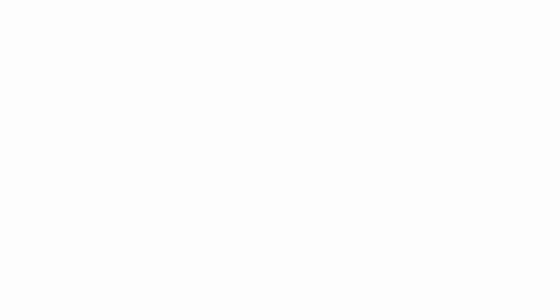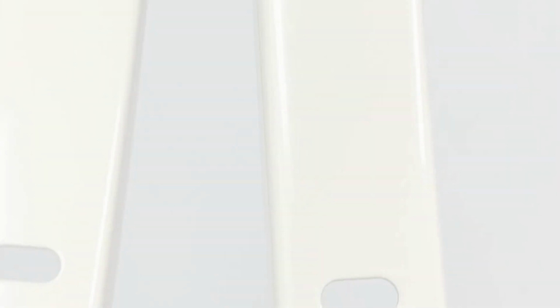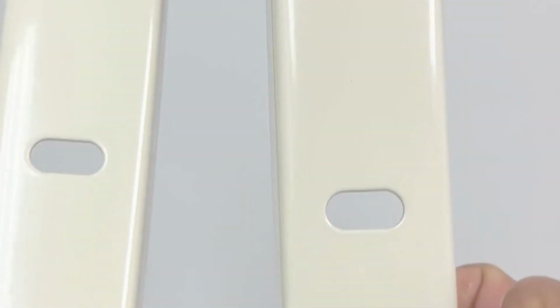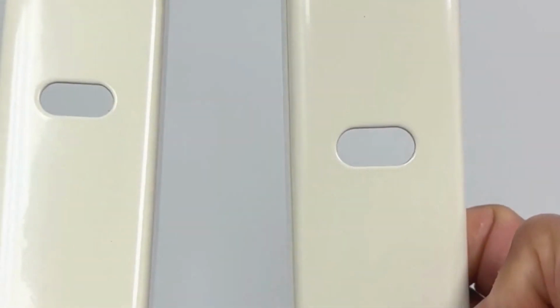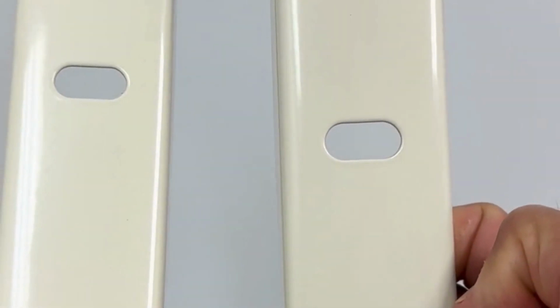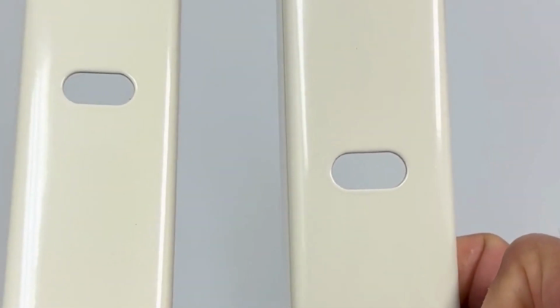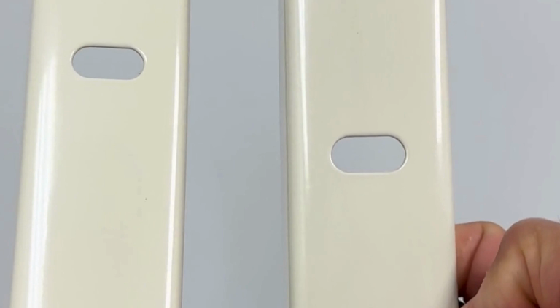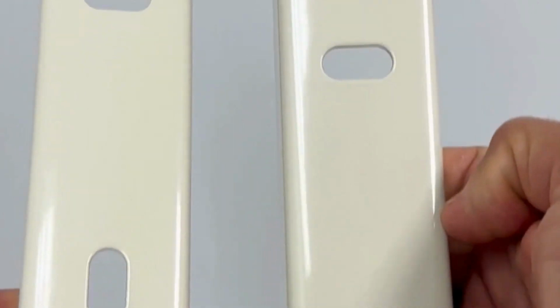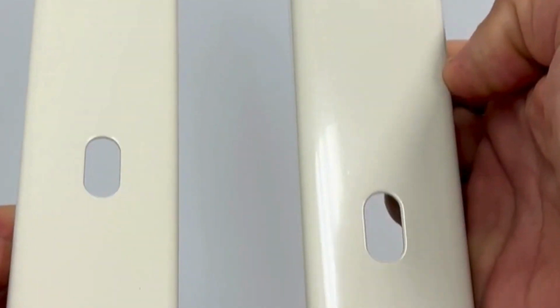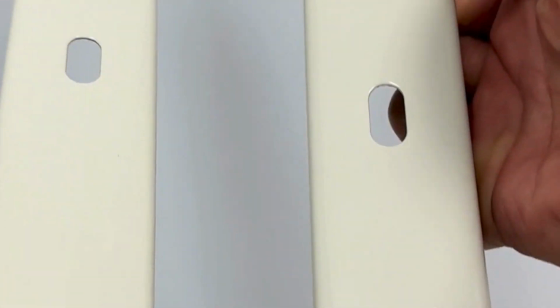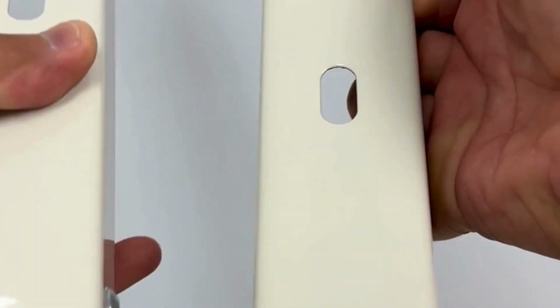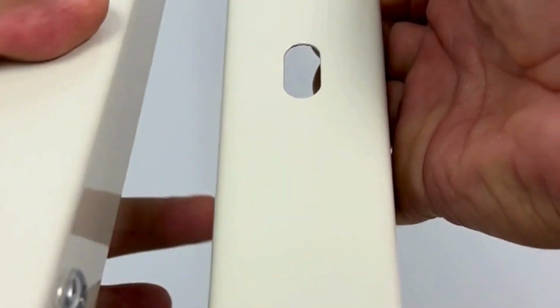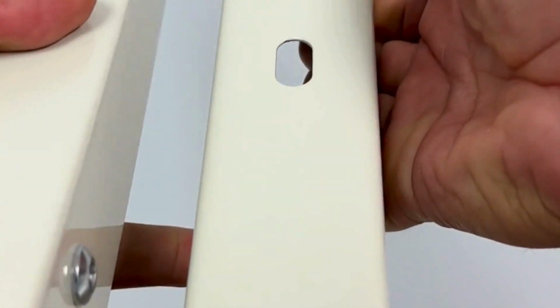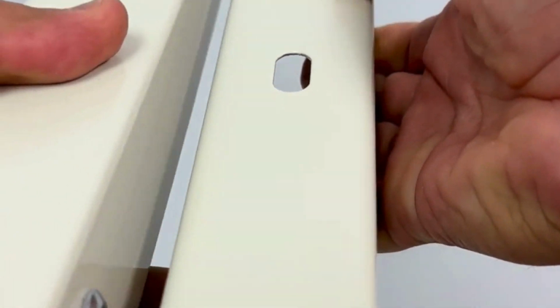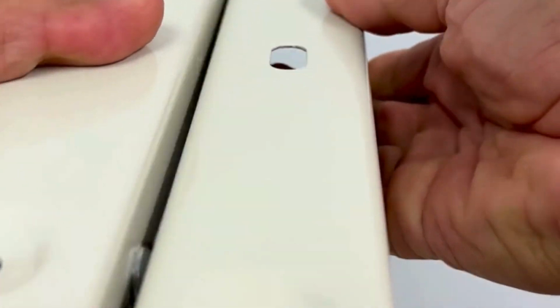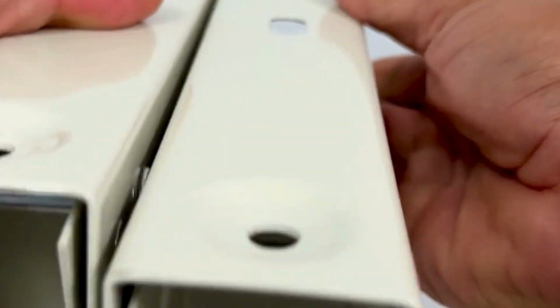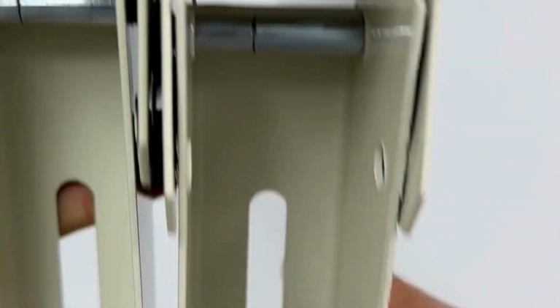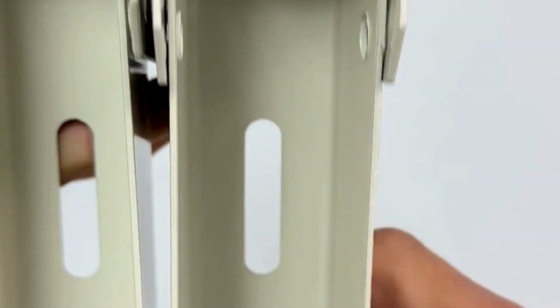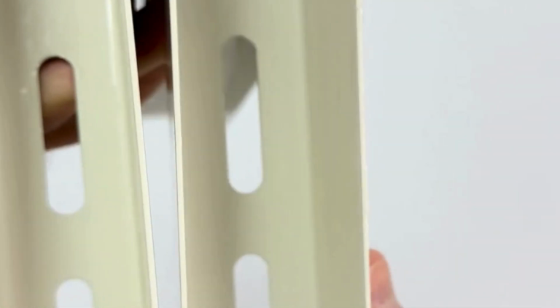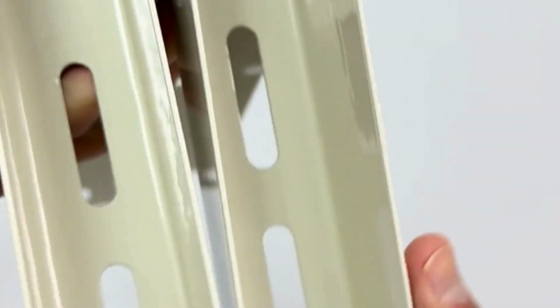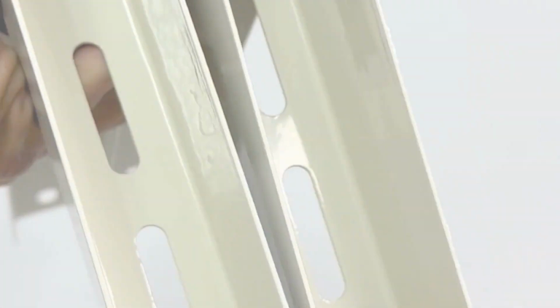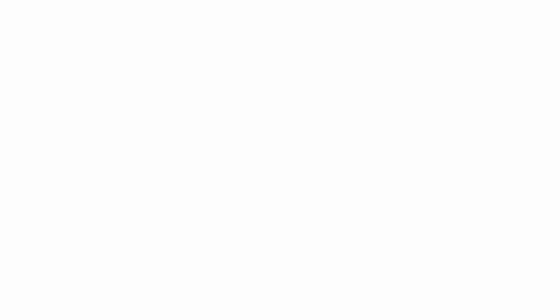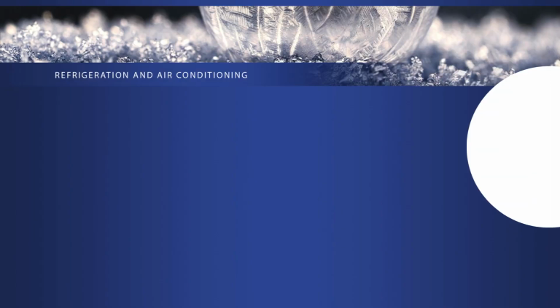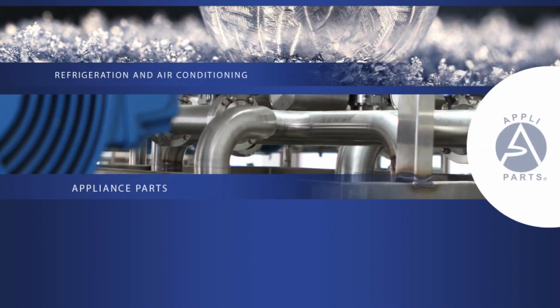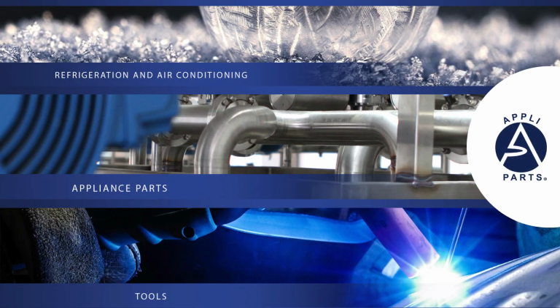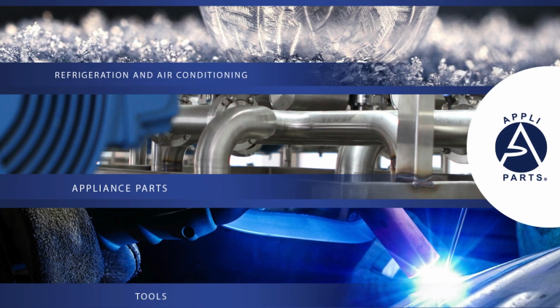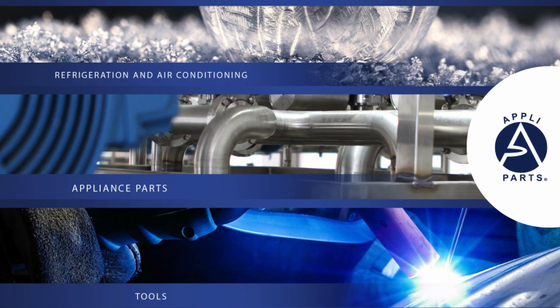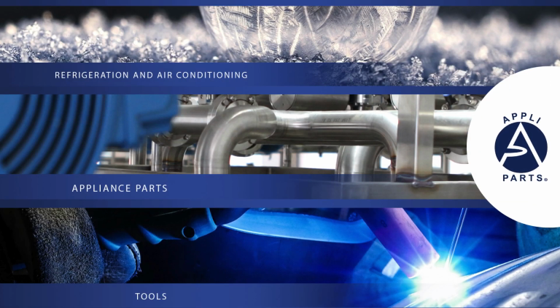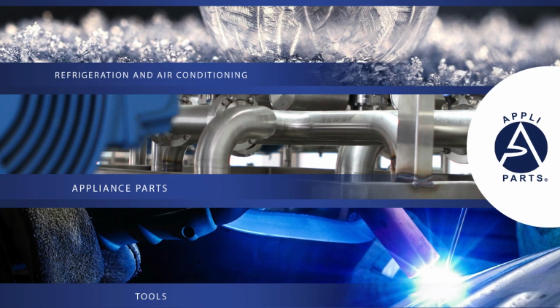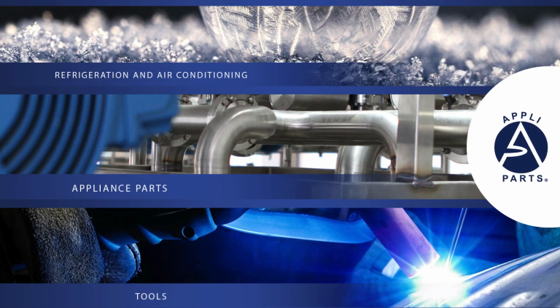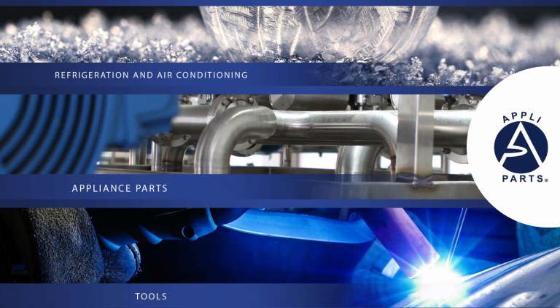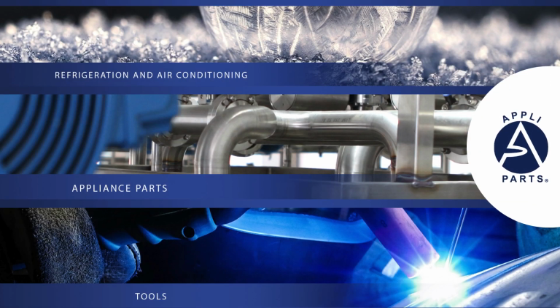For a smooth and secure installation, the APAP 2100 comes complete with everything you need. Upgrade your mini-split installation with the Apli Parts APAP 2100 Wall Mounting Bracket.